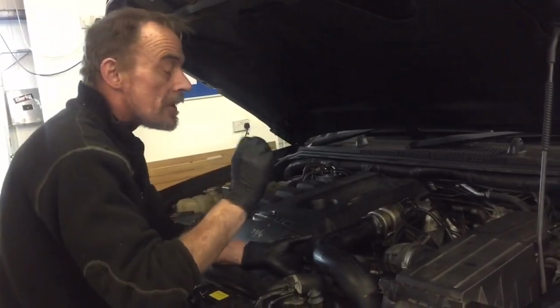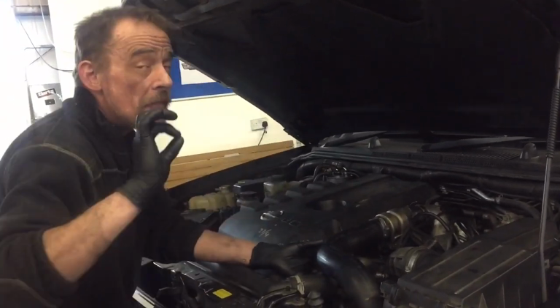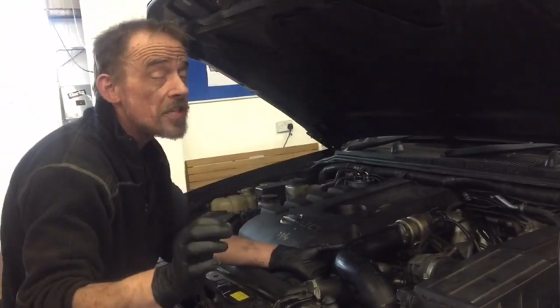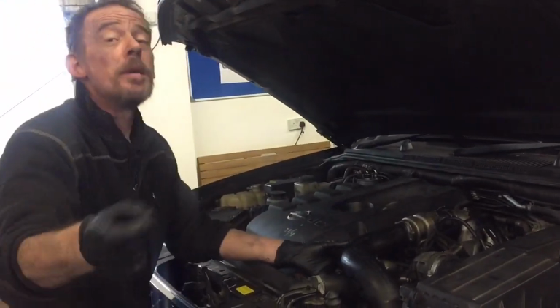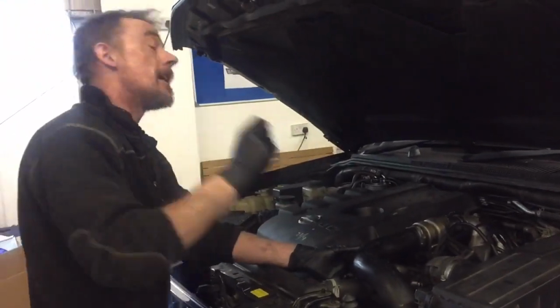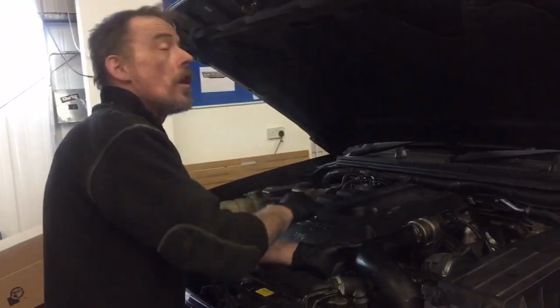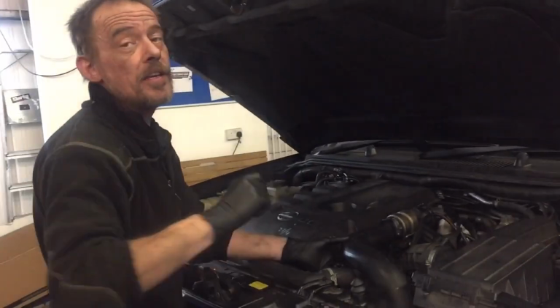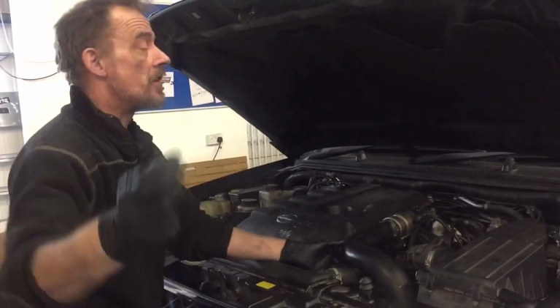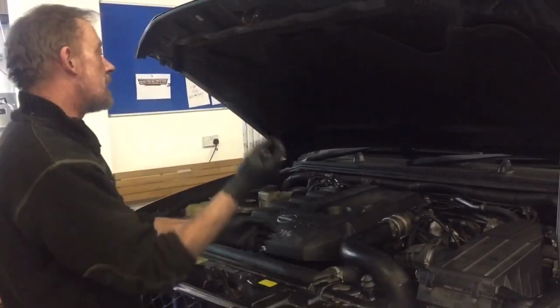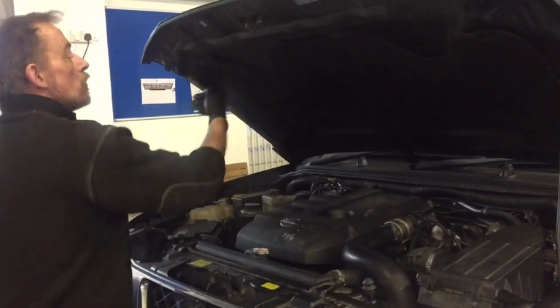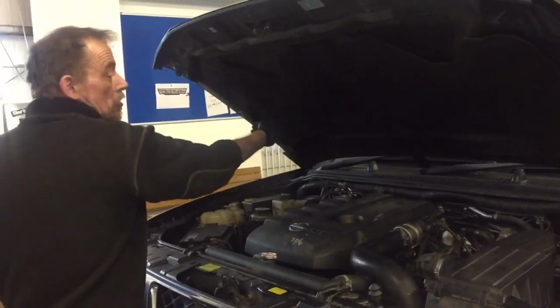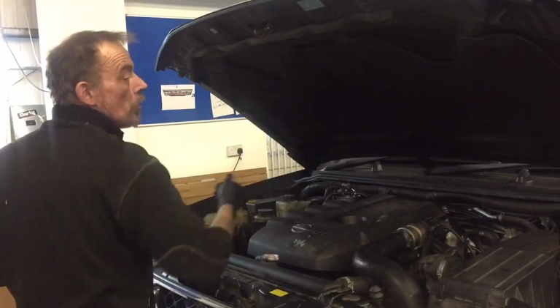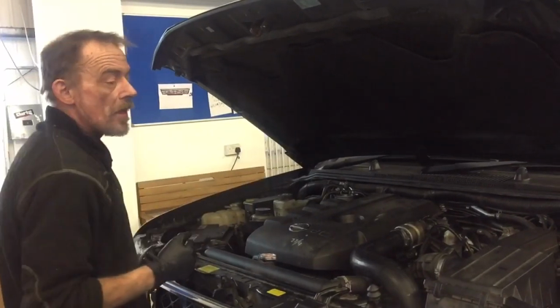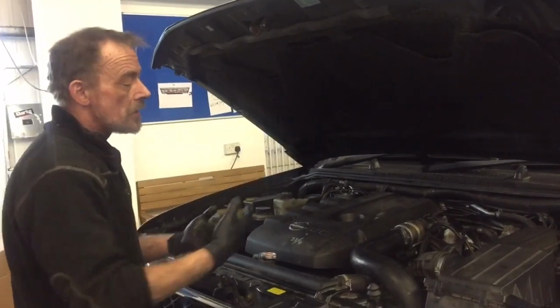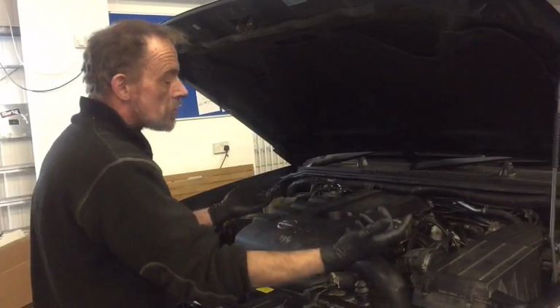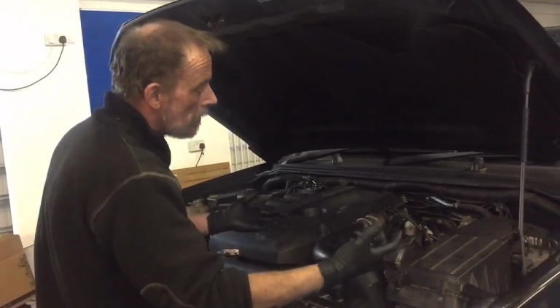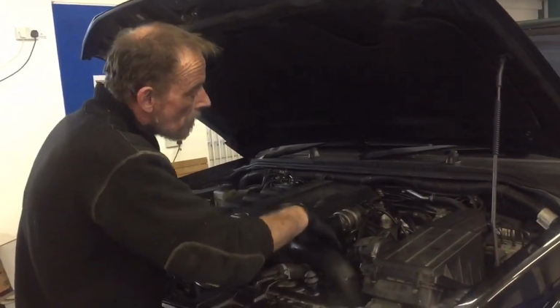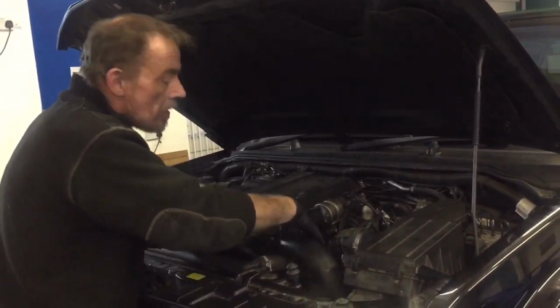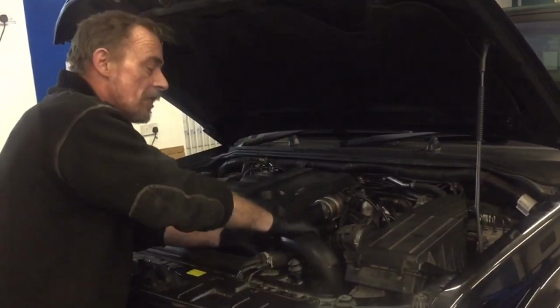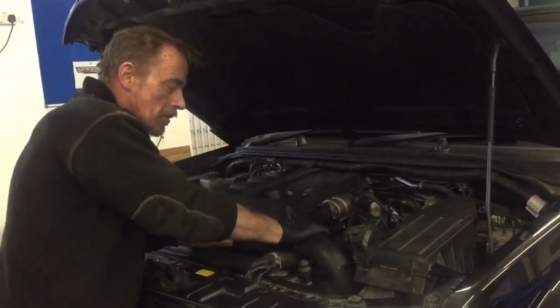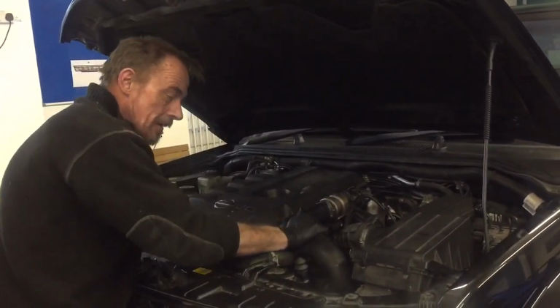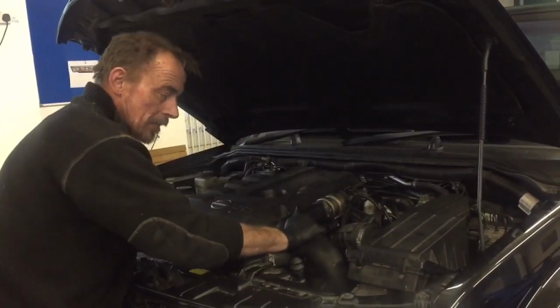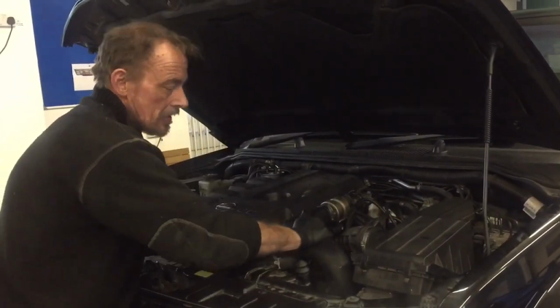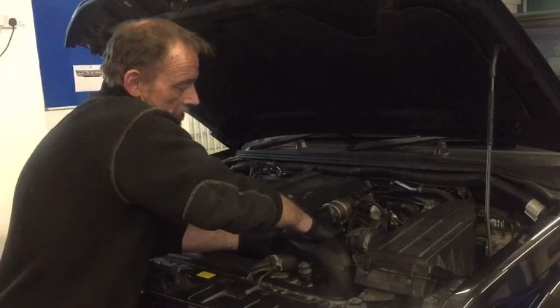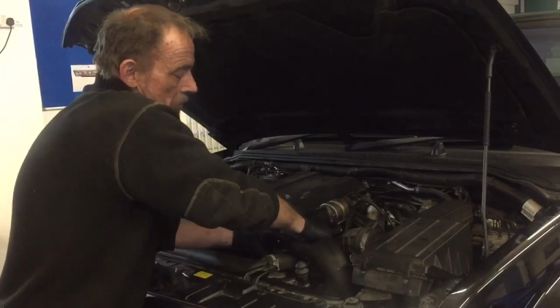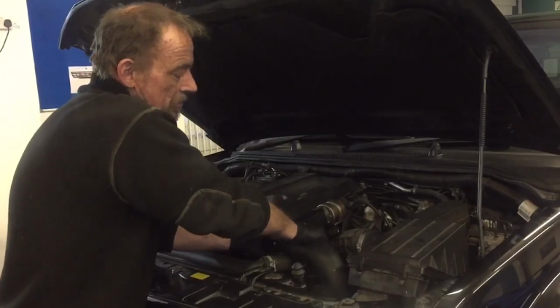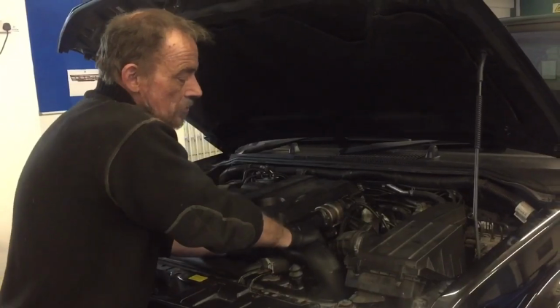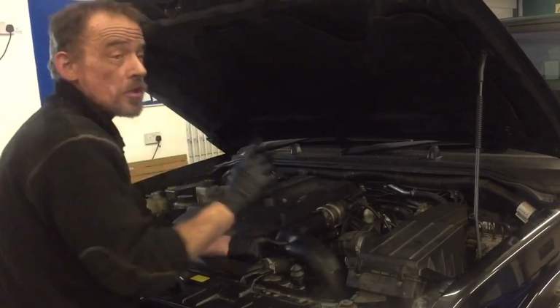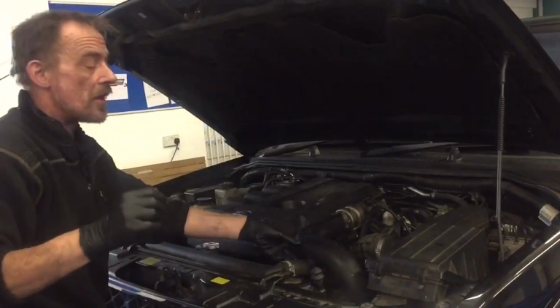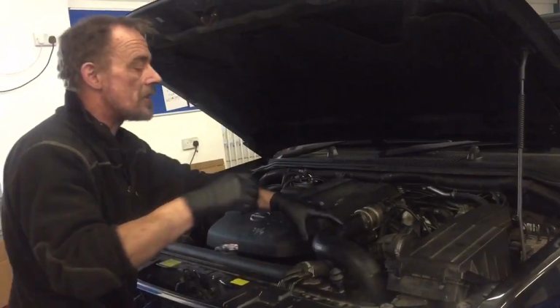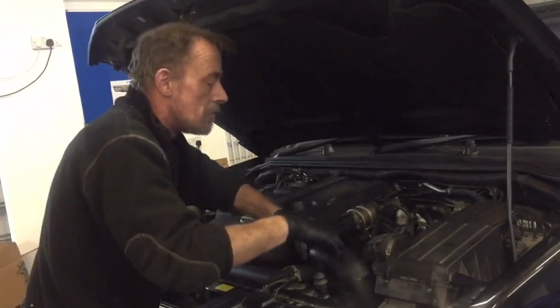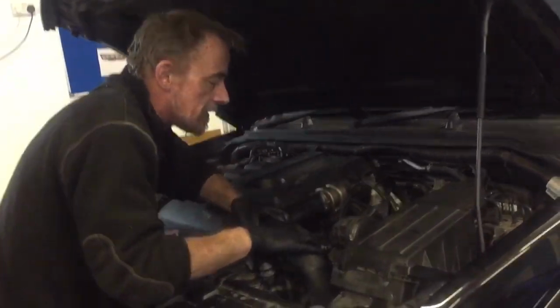If it does that, it means the sensor is working so you need to move on and look at other things. But if it sucks in and just doesn't do anything, well, that's your boost sensor.